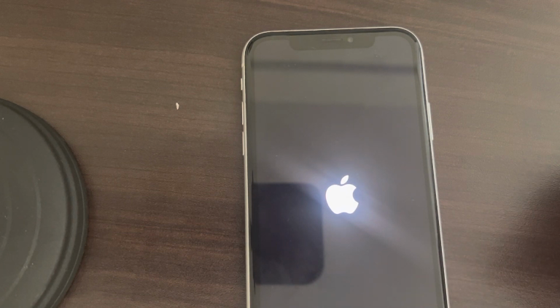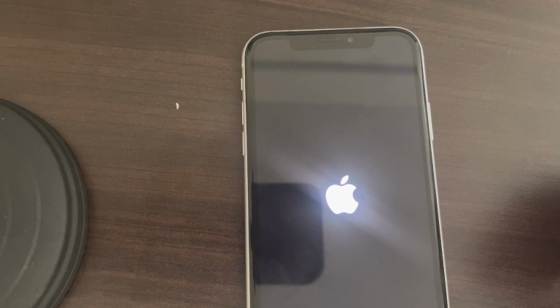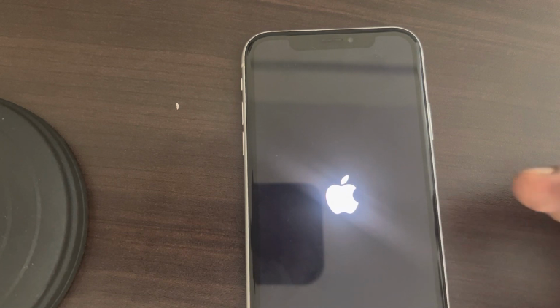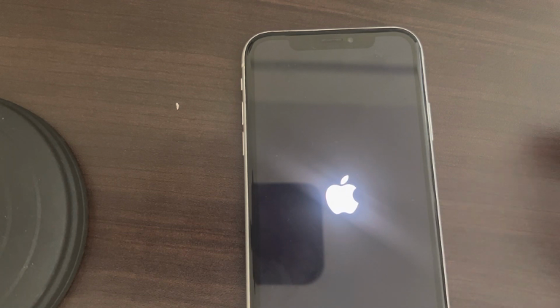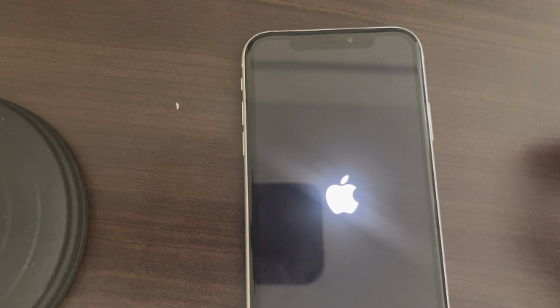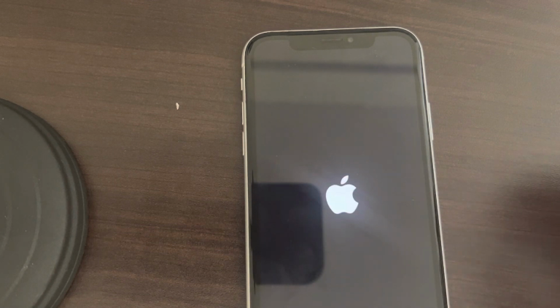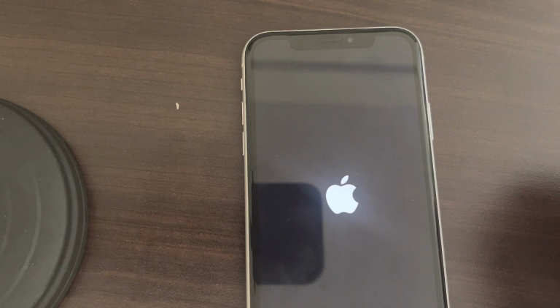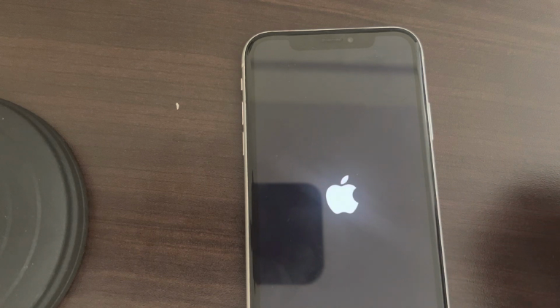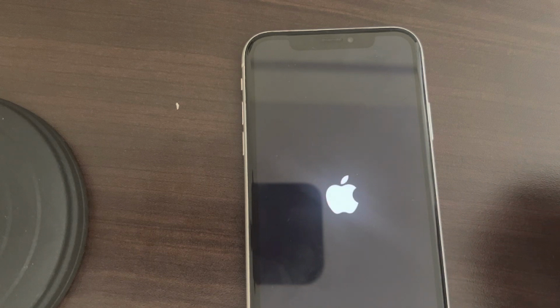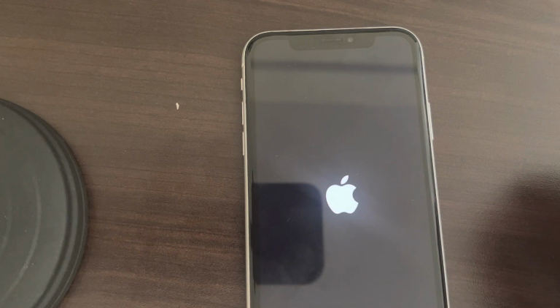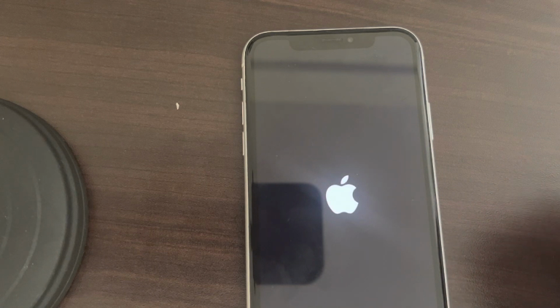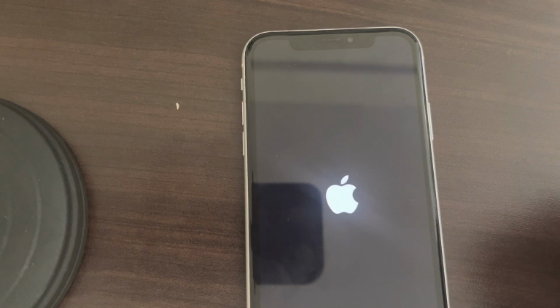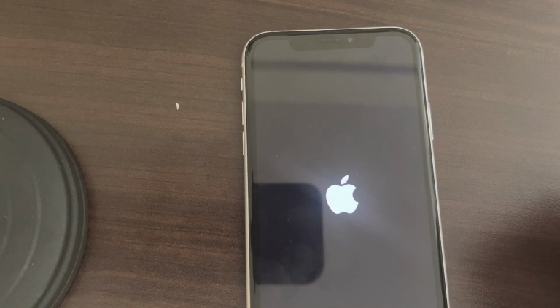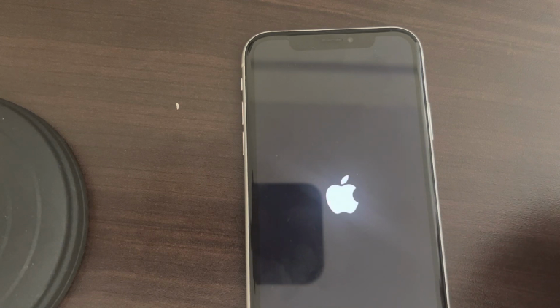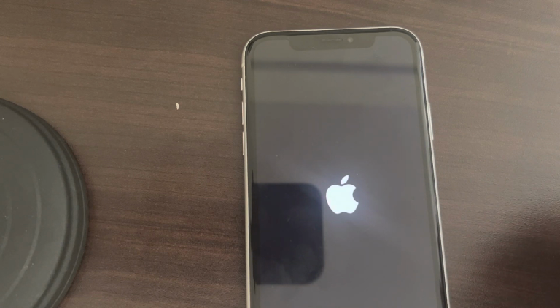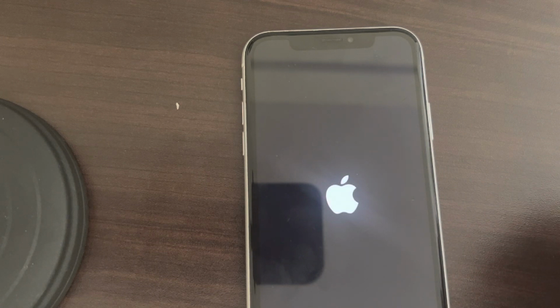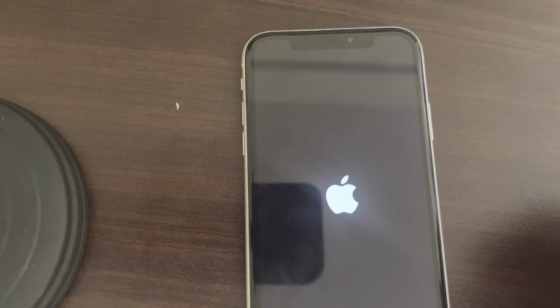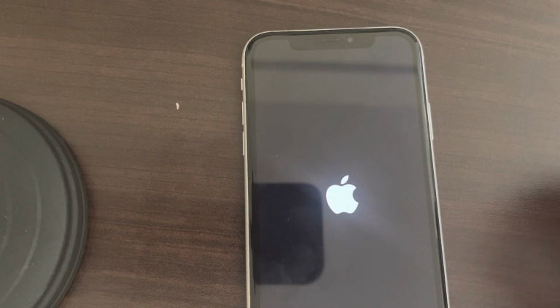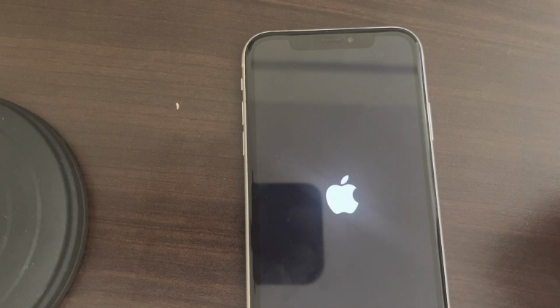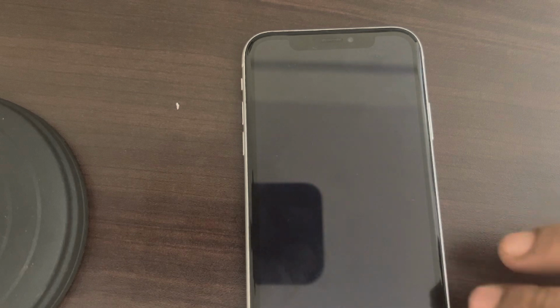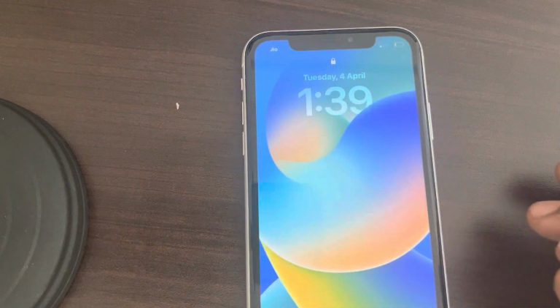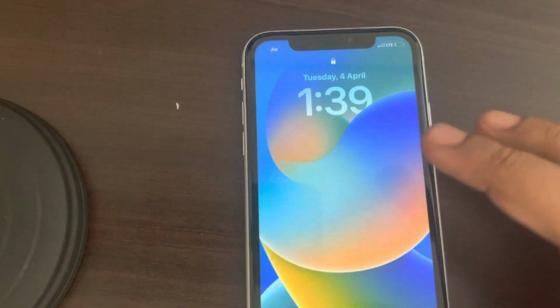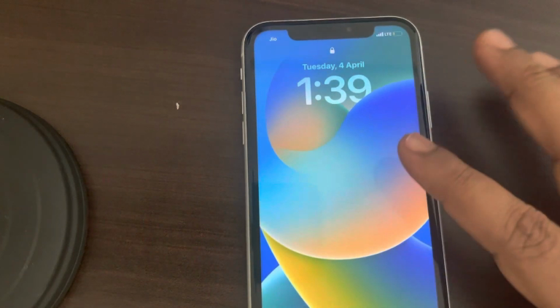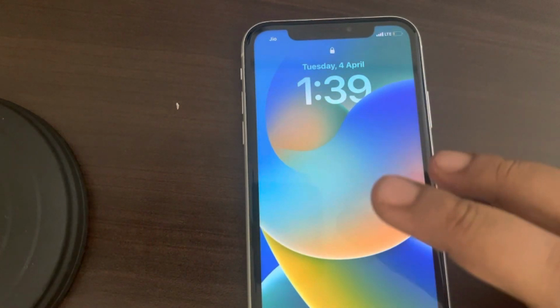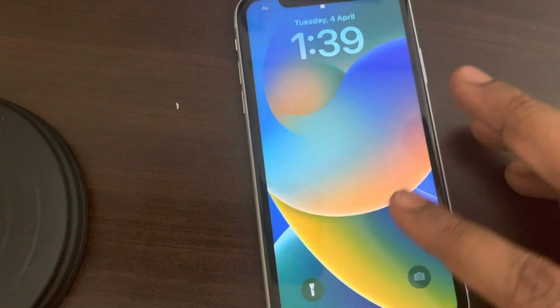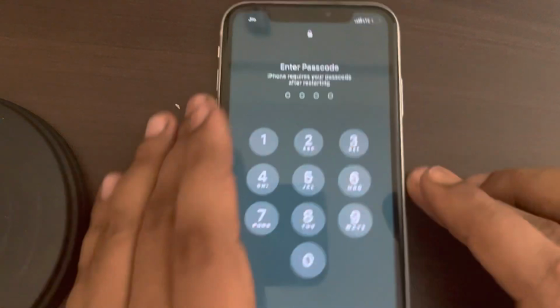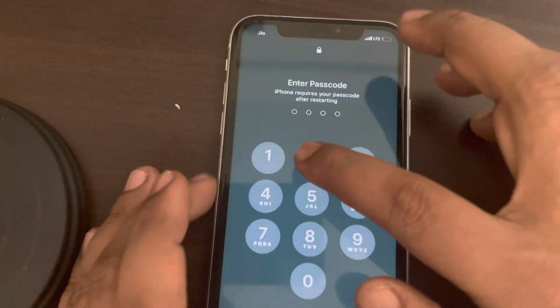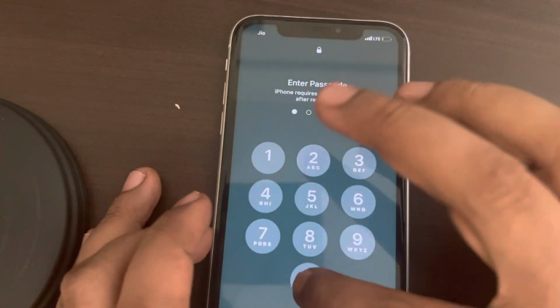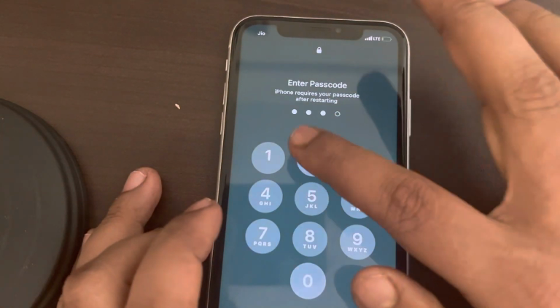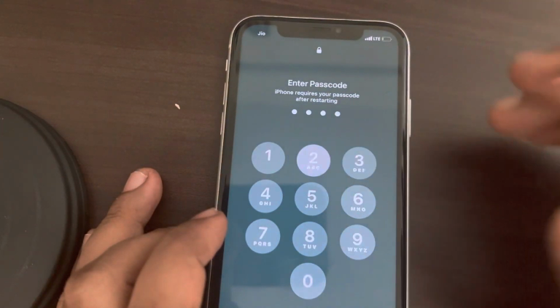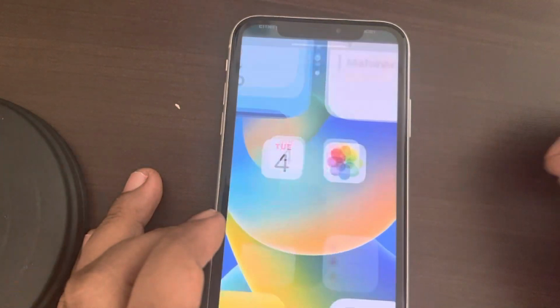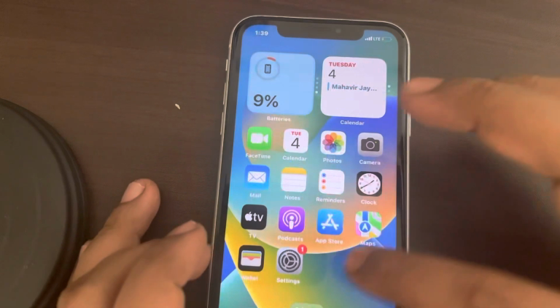Now the first thing you have to do is try to update your iPhone to the latest version once you log in. Just check if there are any updates pending.